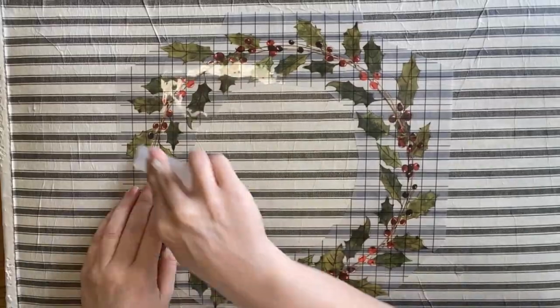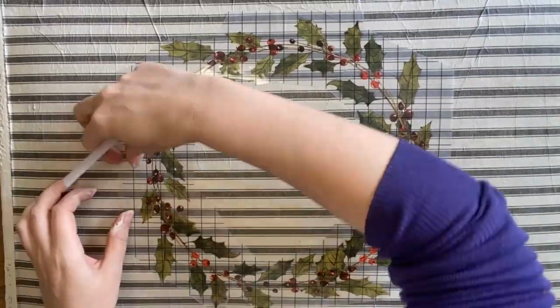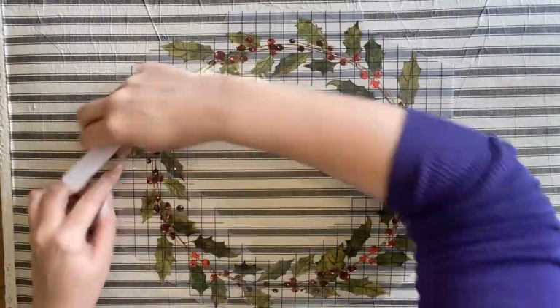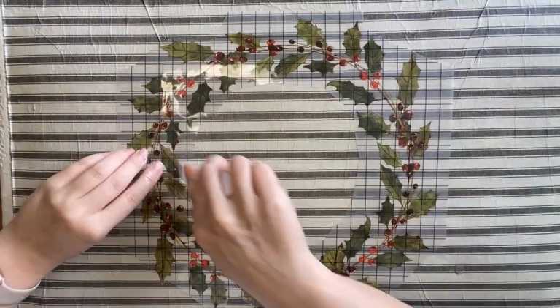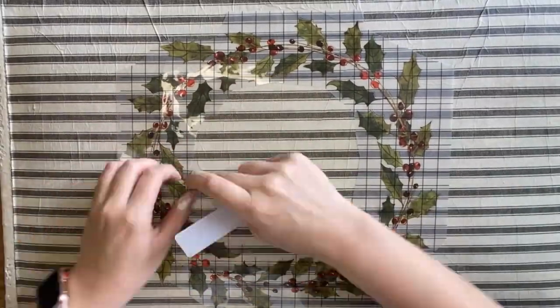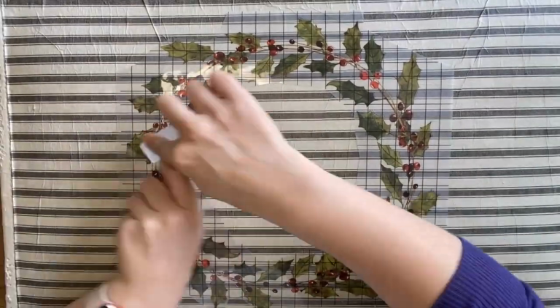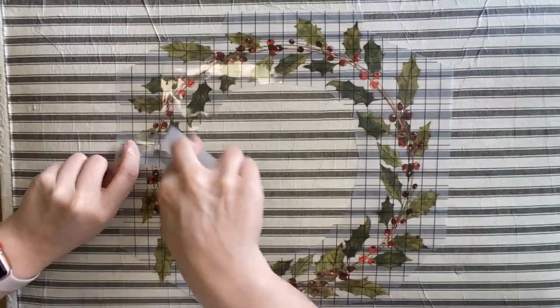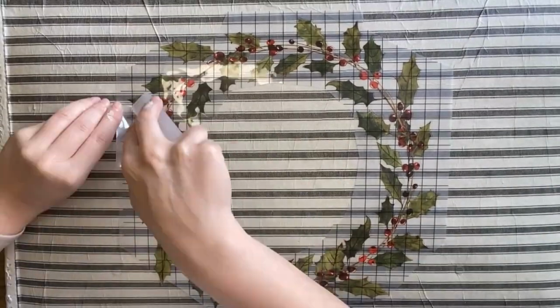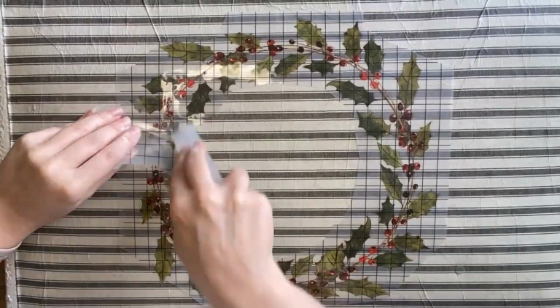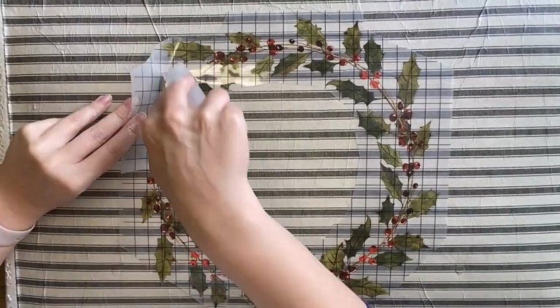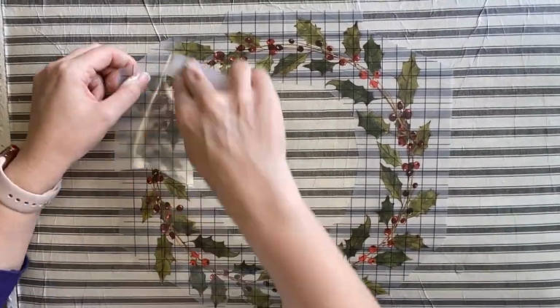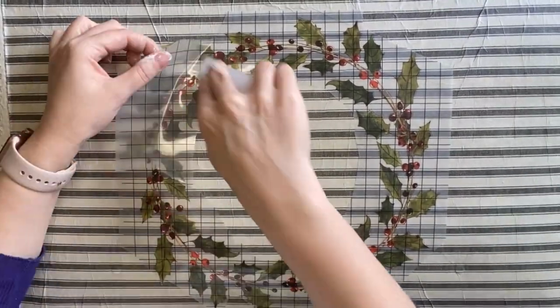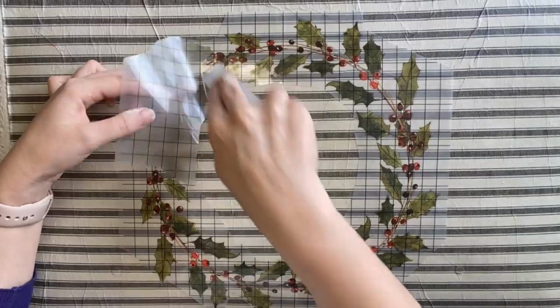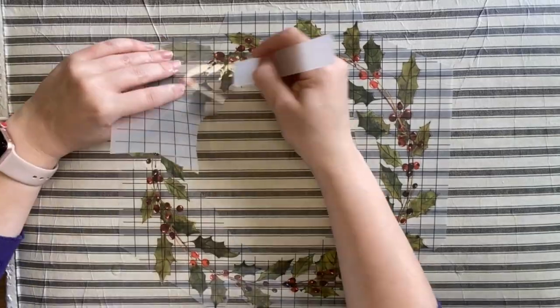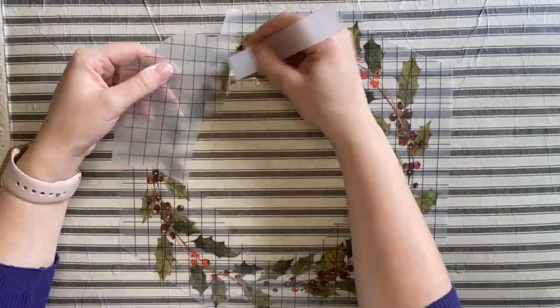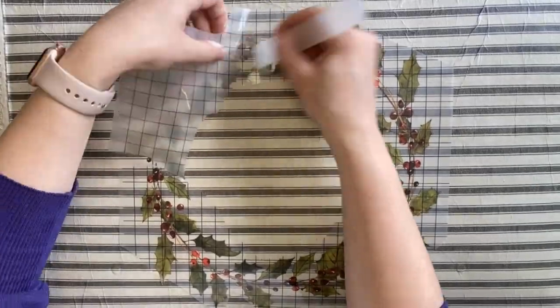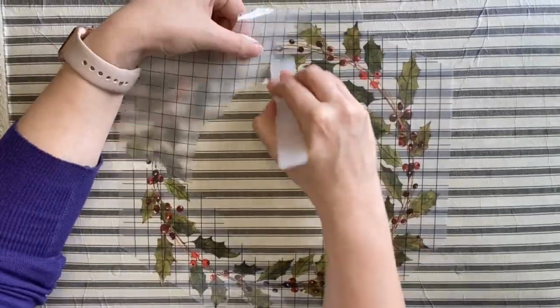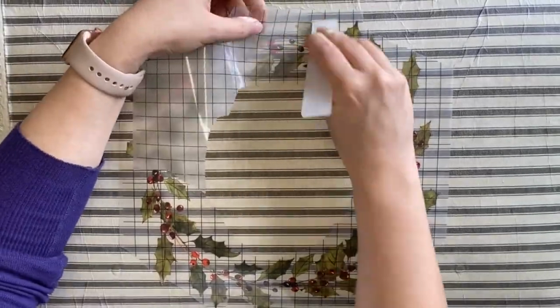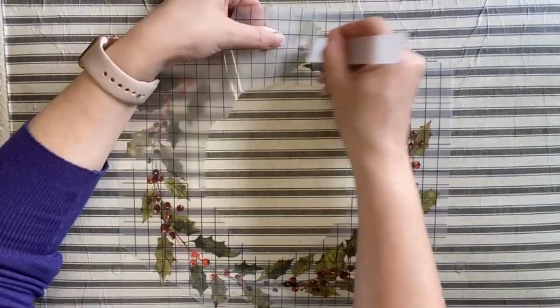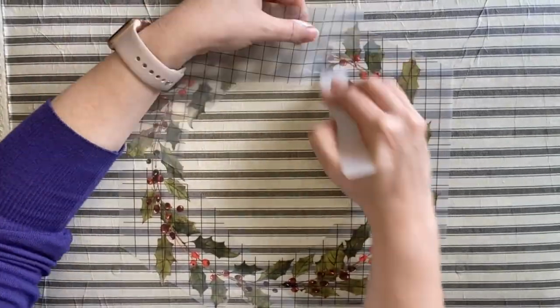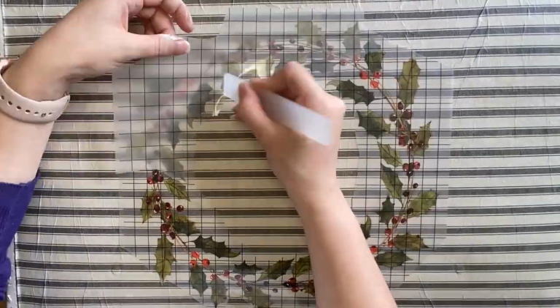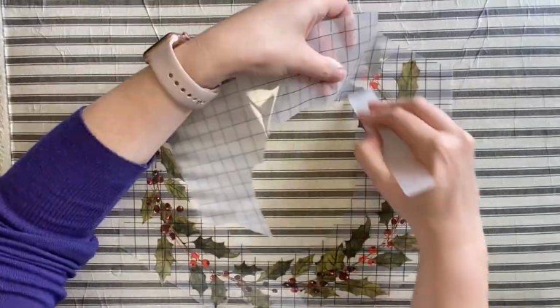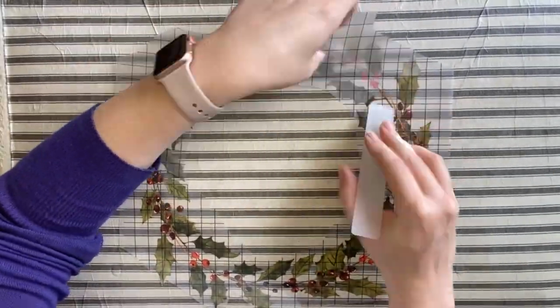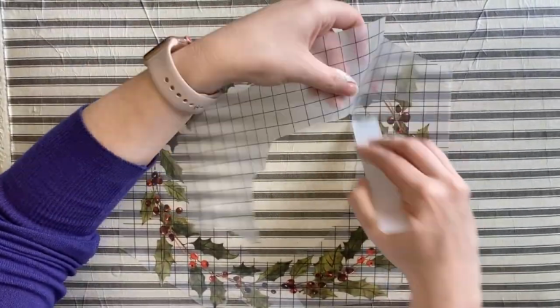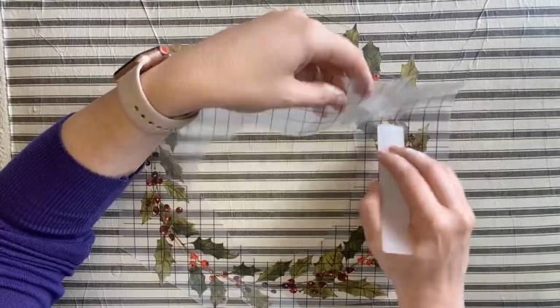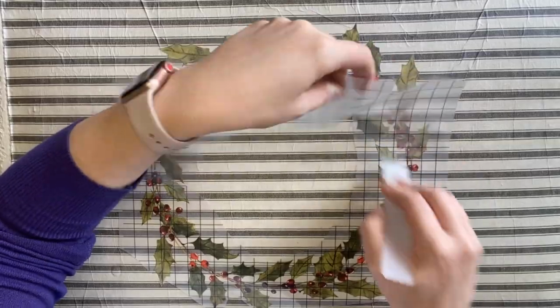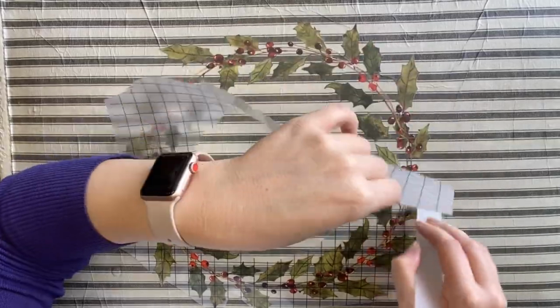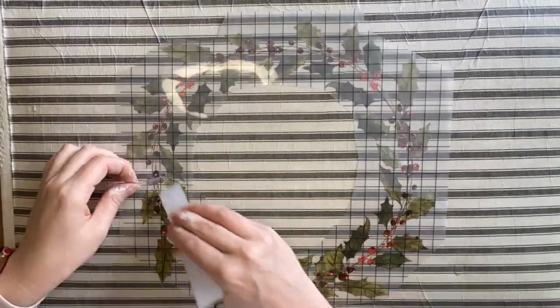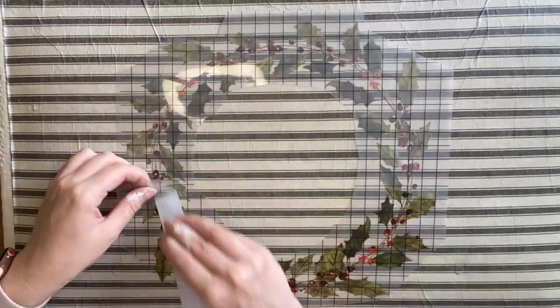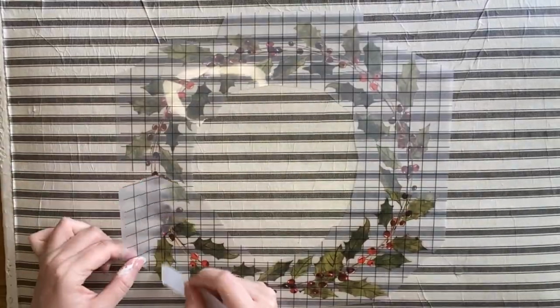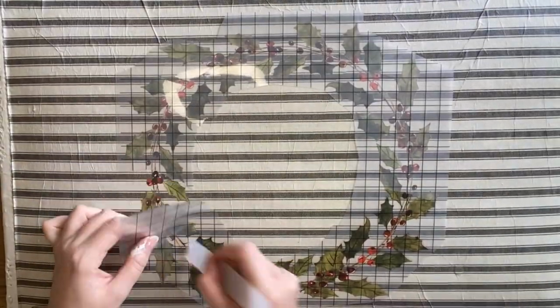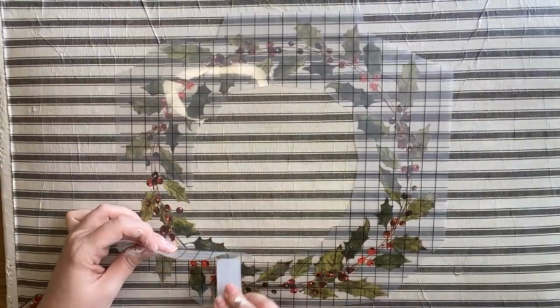I'm going to position my wreath down first, and I'm just very carefully burnishing the design down, carefully lifting the plastic up as I go and working my way around. If there are any bits that I miss, I just carefully put that plastic back down and start rubbing again.